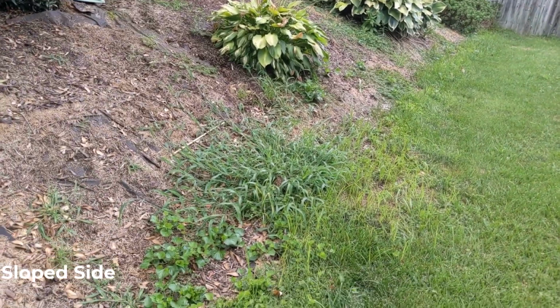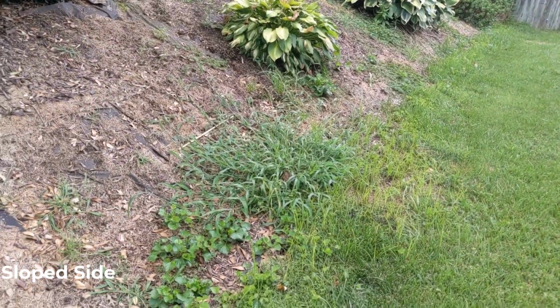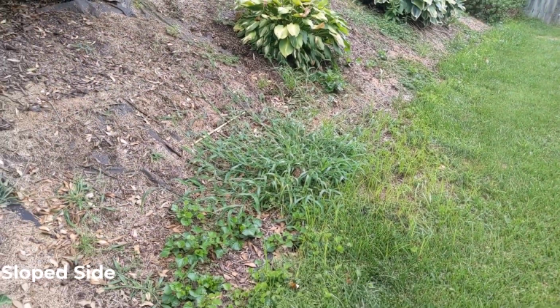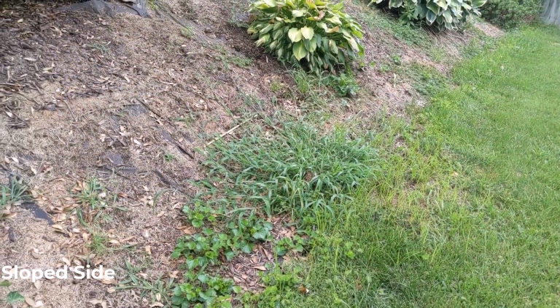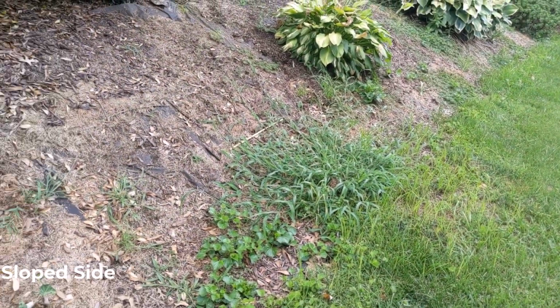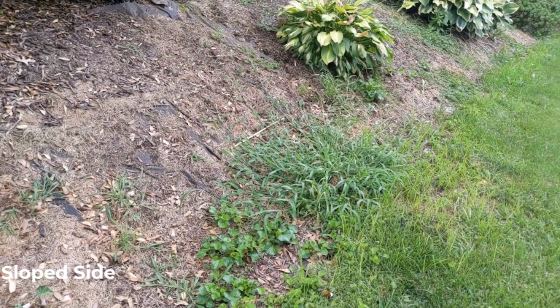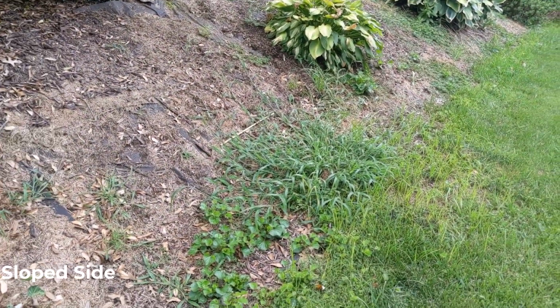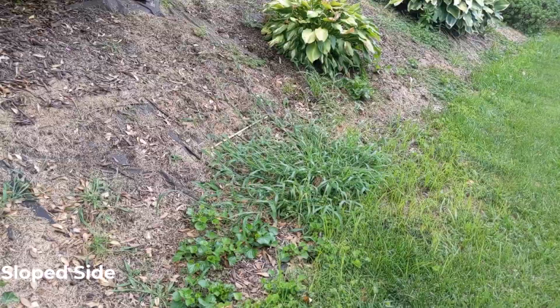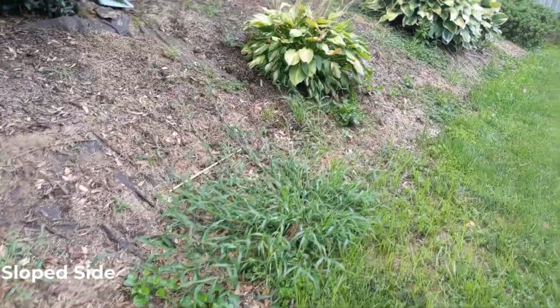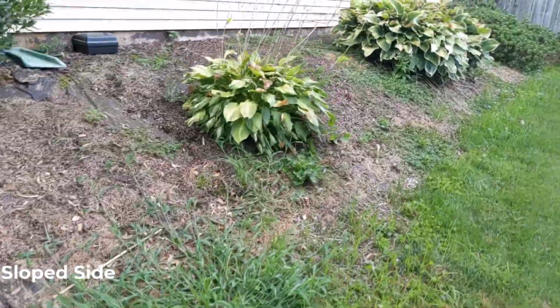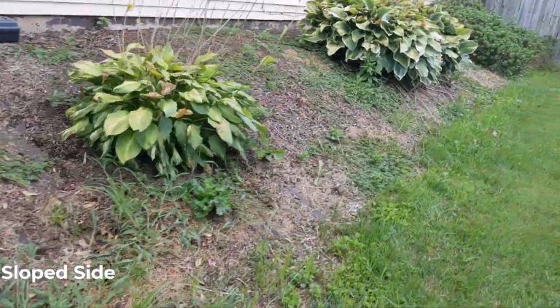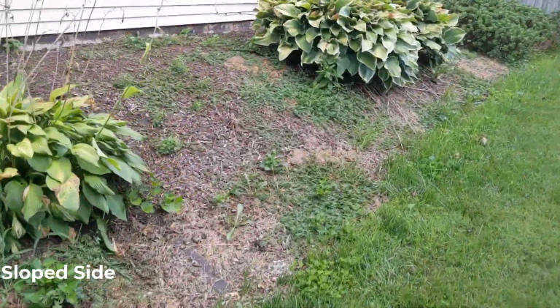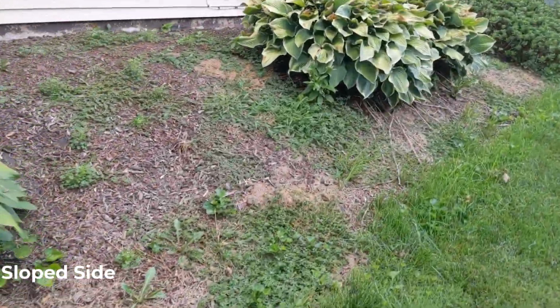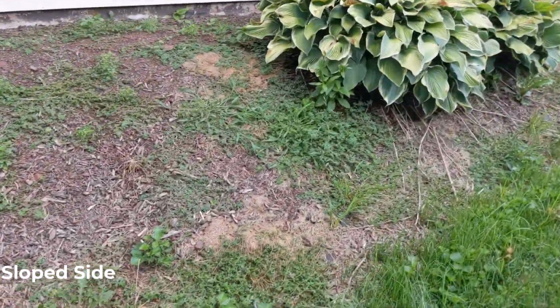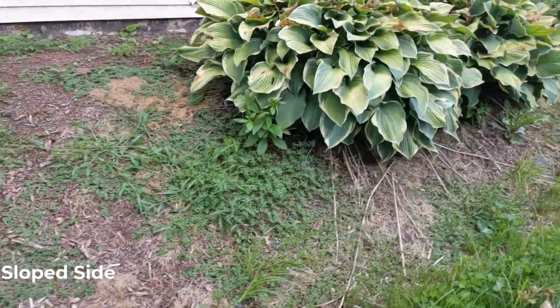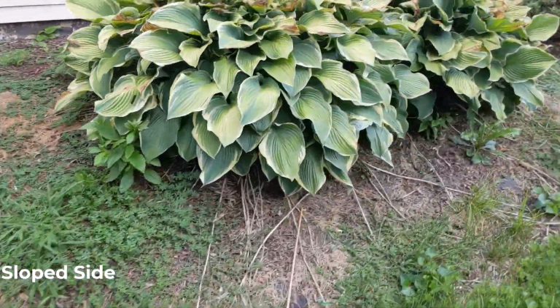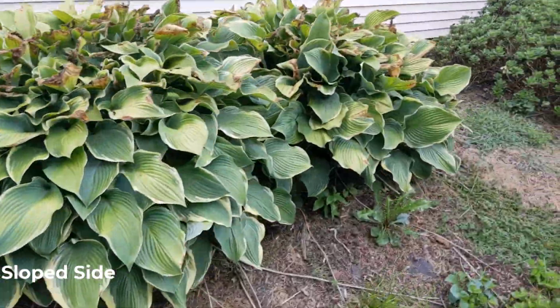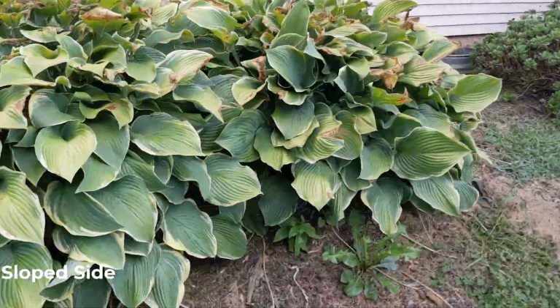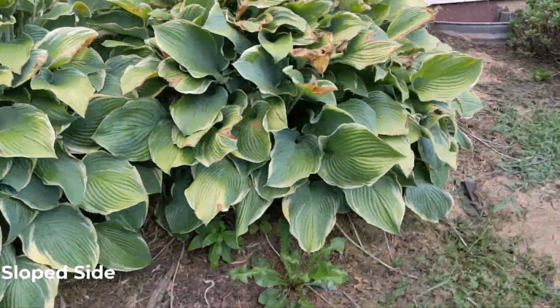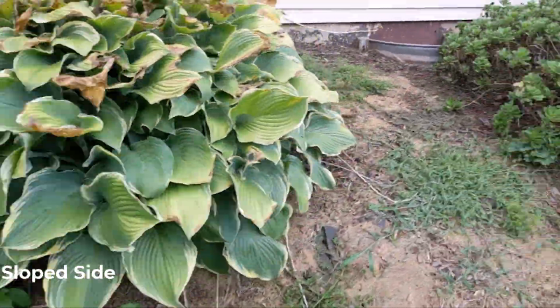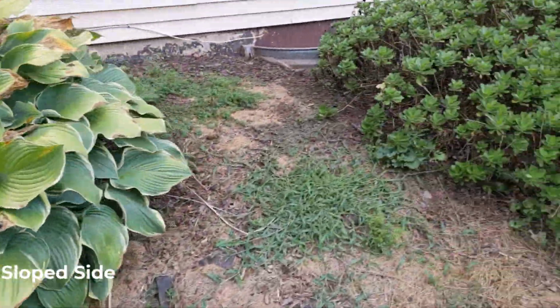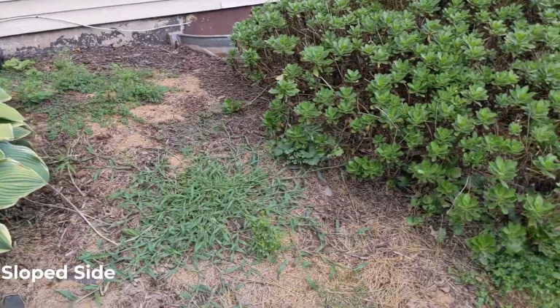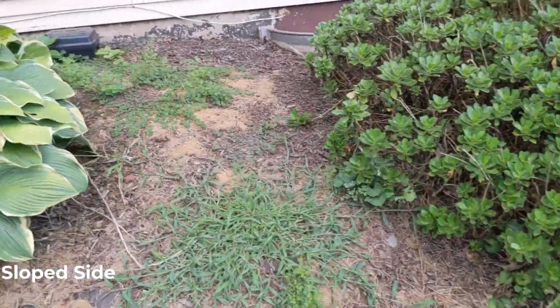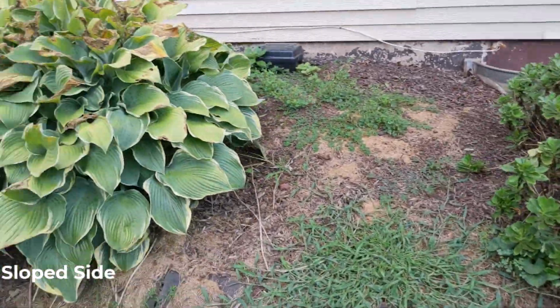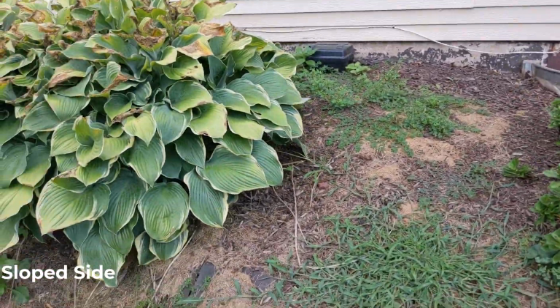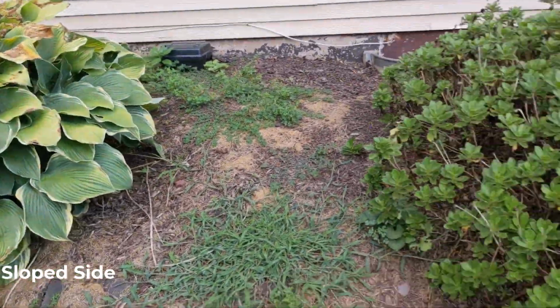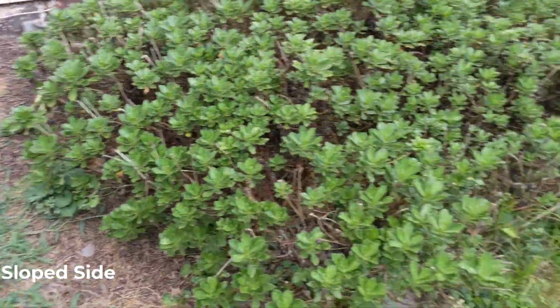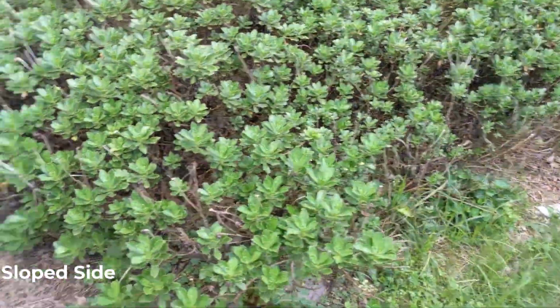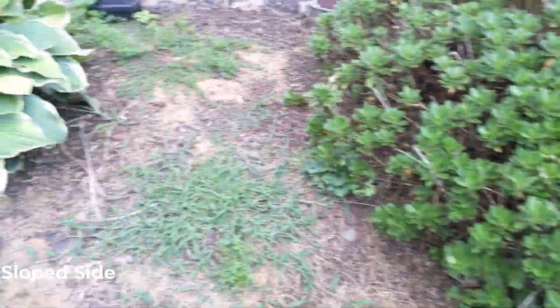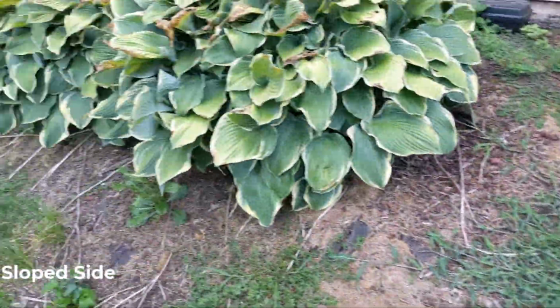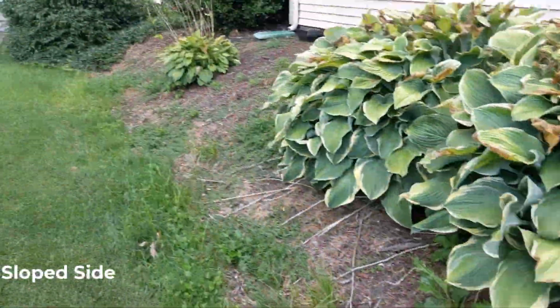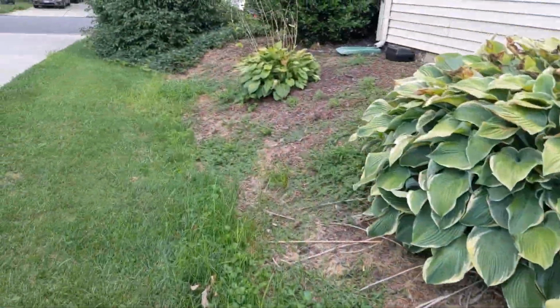Over here is another area where I have some weed growth where I sprayed some of it. We'll check in with this area throughout the coming weeks as well to see how it works here.